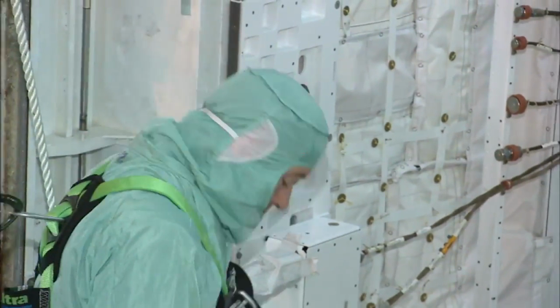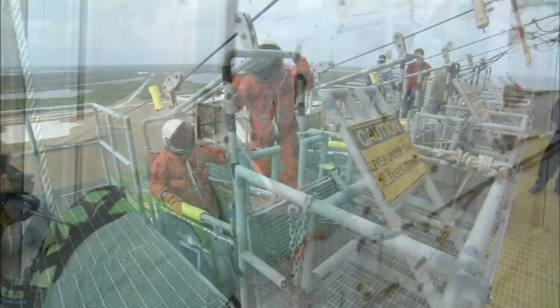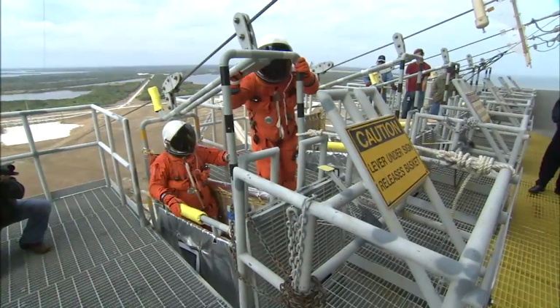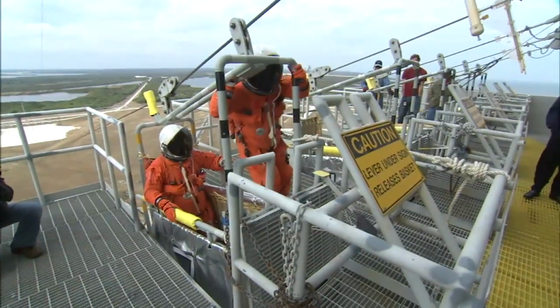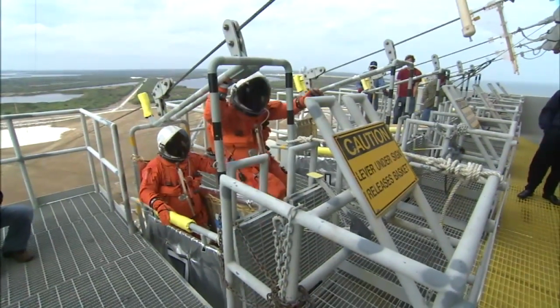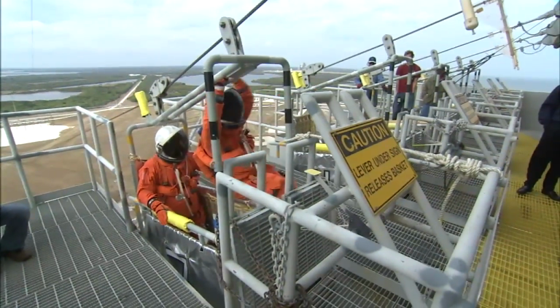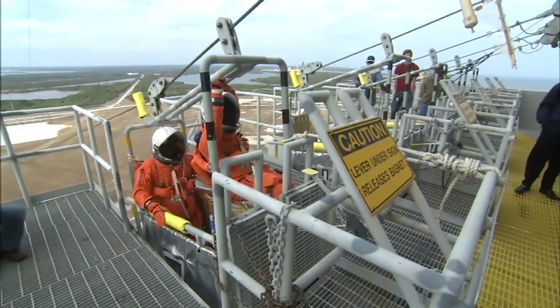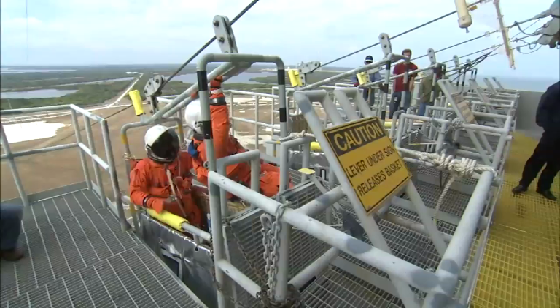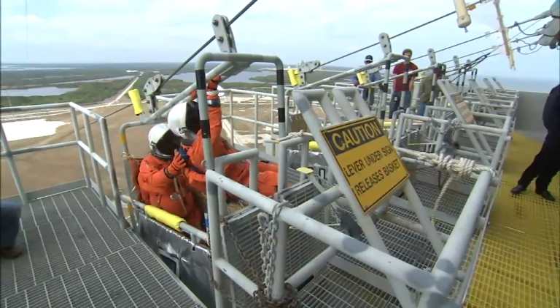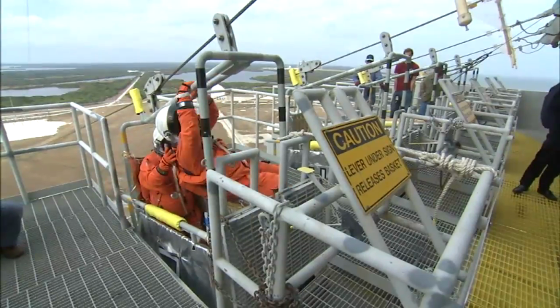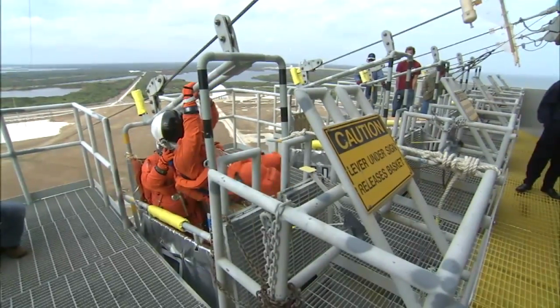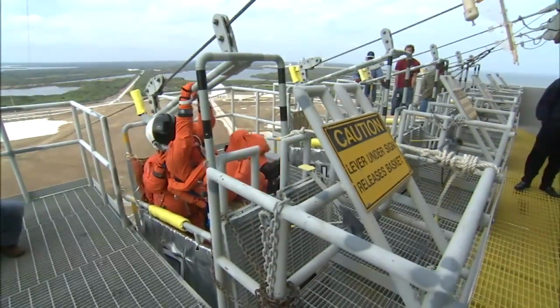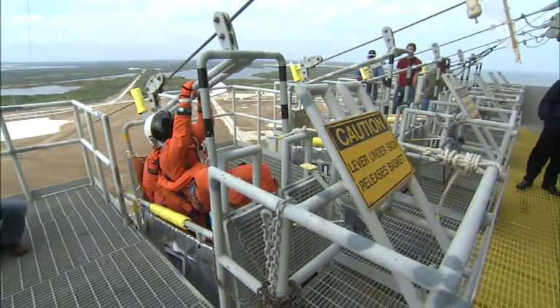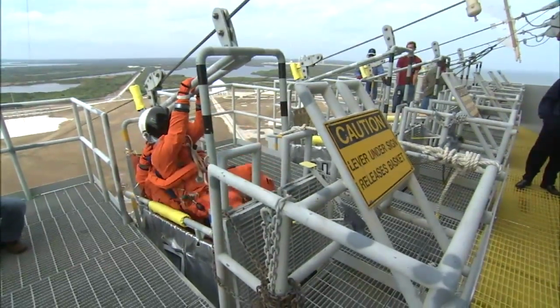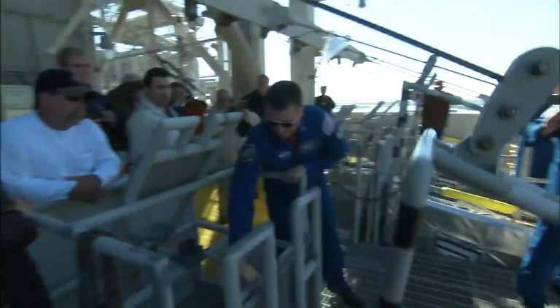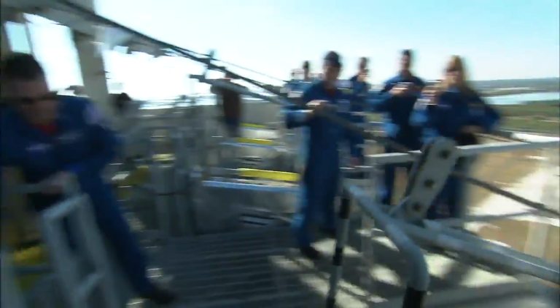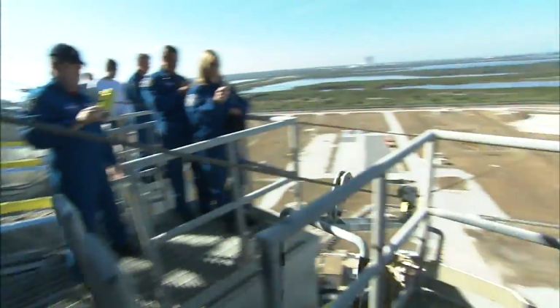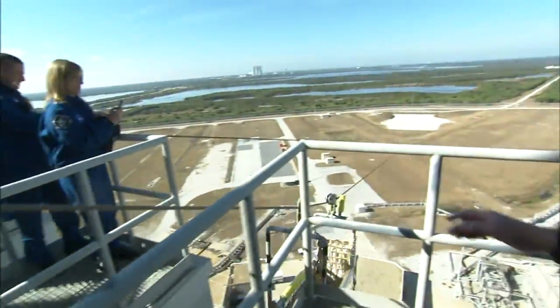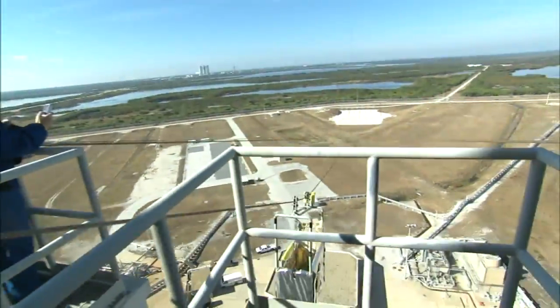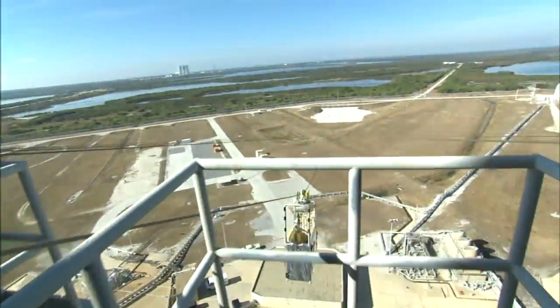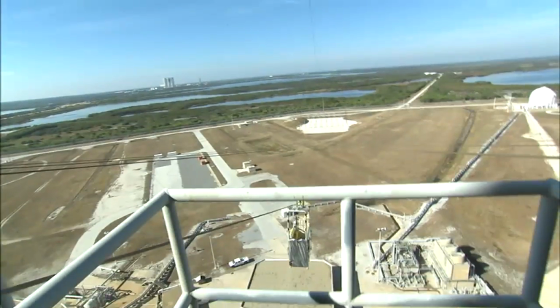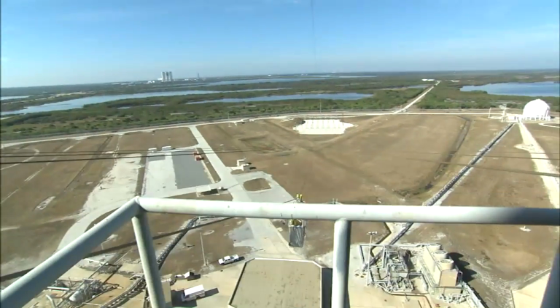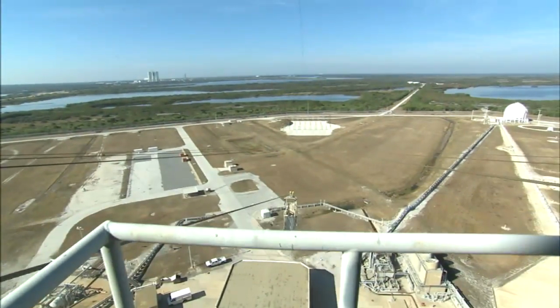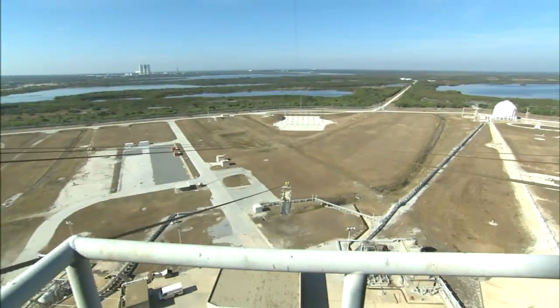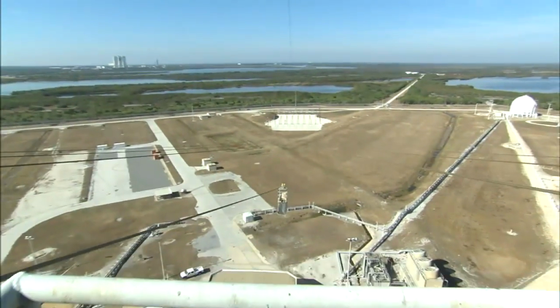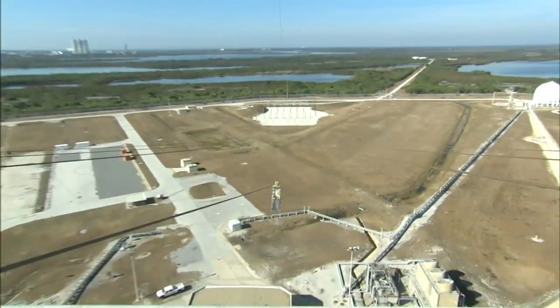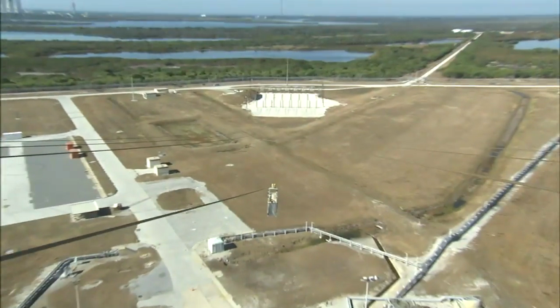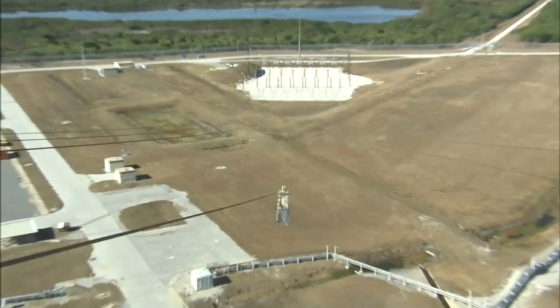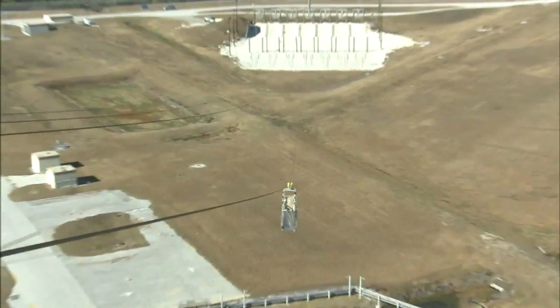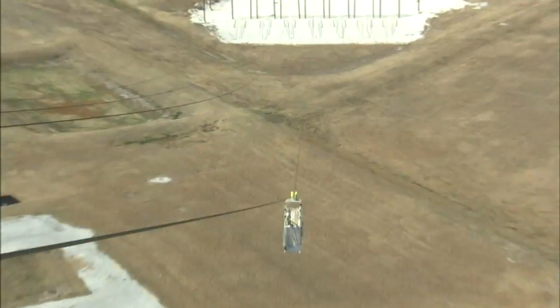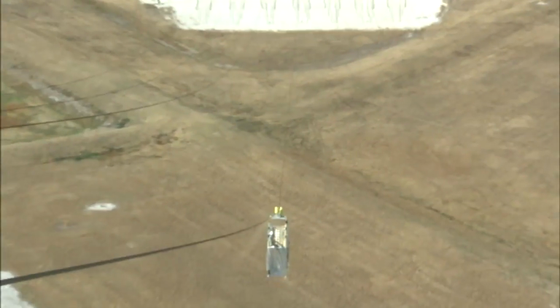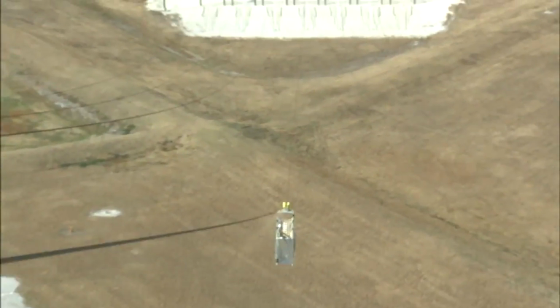The slide wire baskets have been part of the pad's emergency egress system since STS-1, but have never been used for an emergency. Training for the unexpected on the launch pad is nevertheless a staple during TCDT.